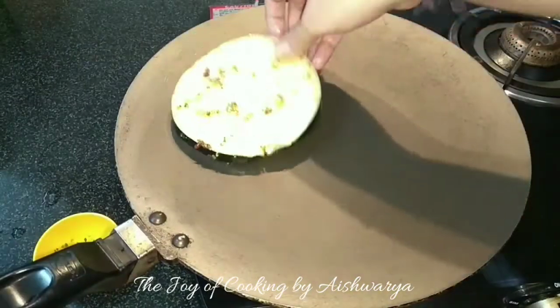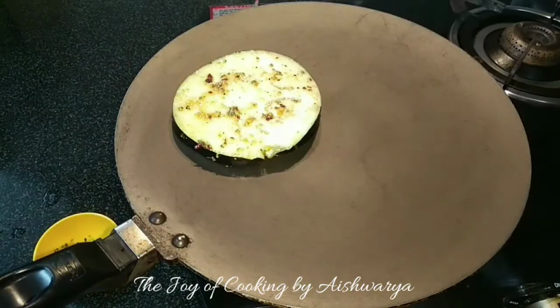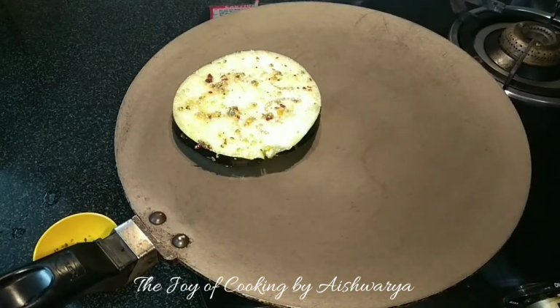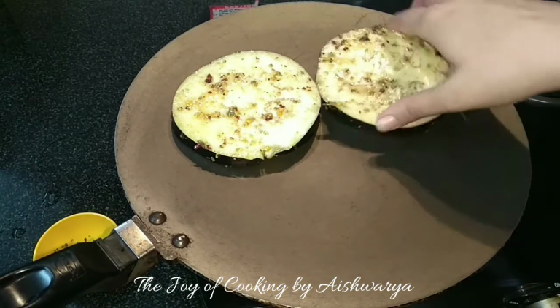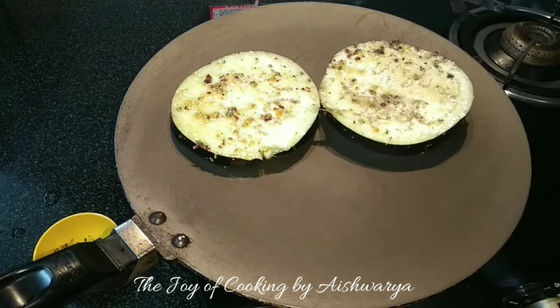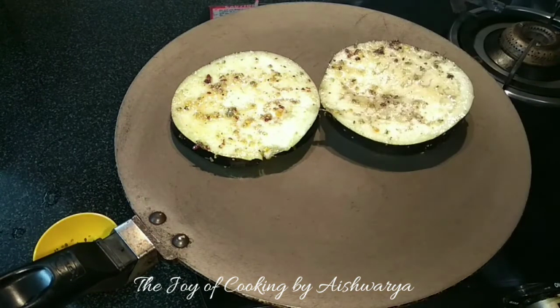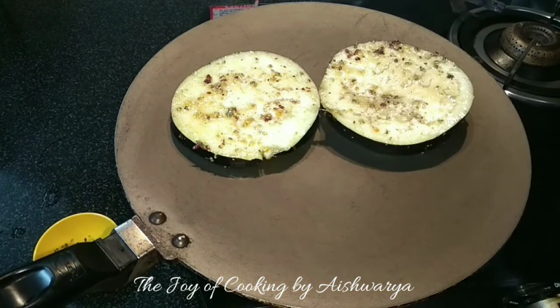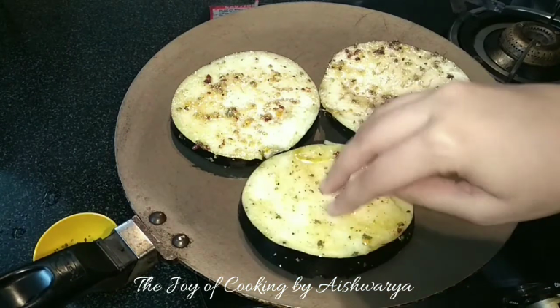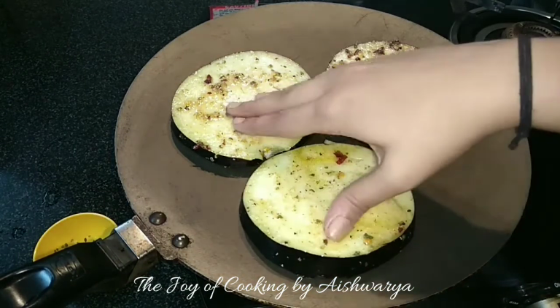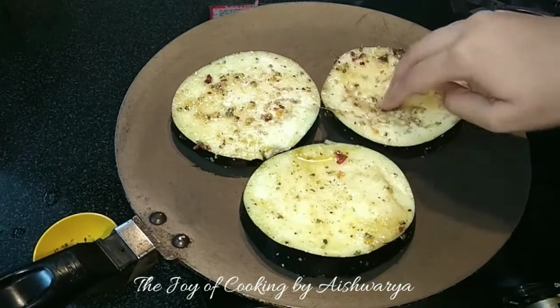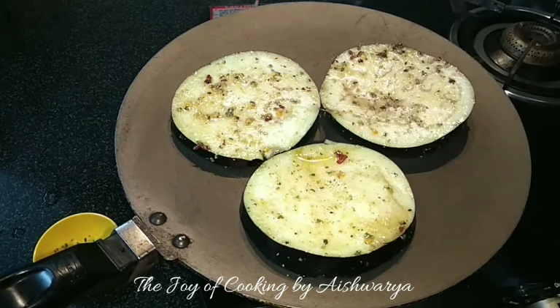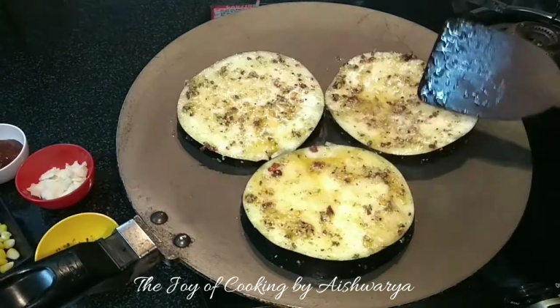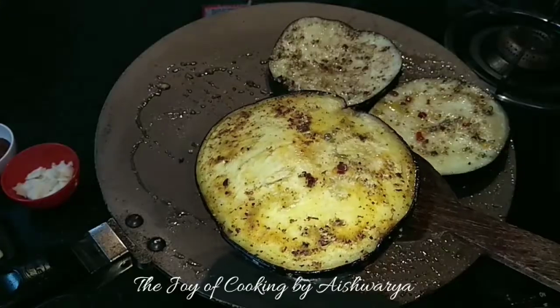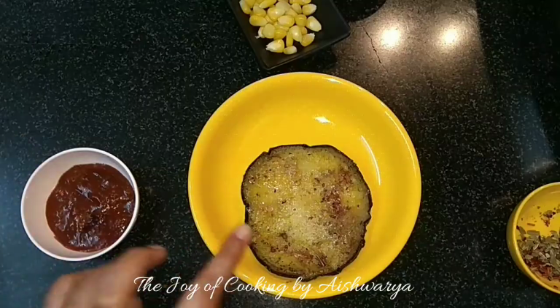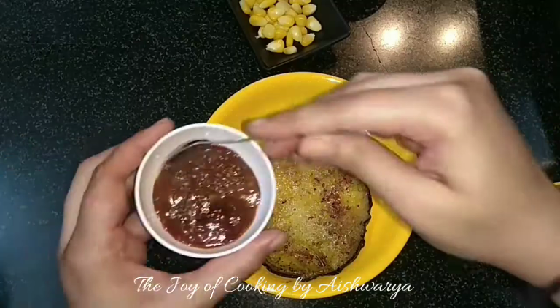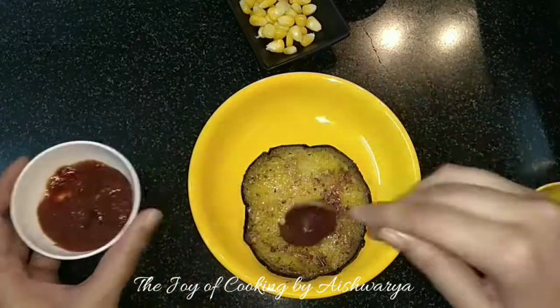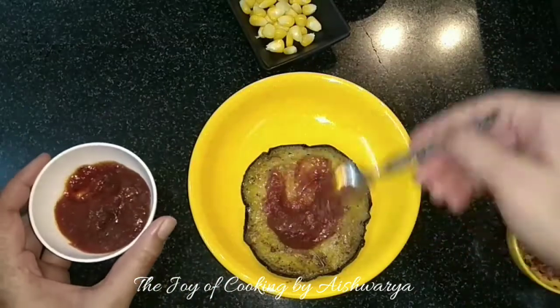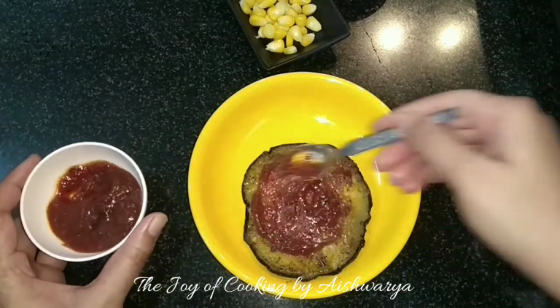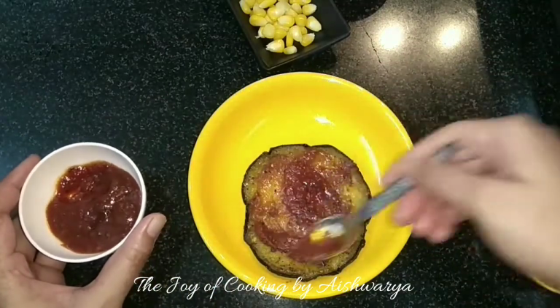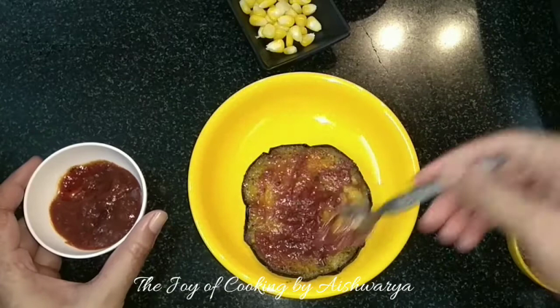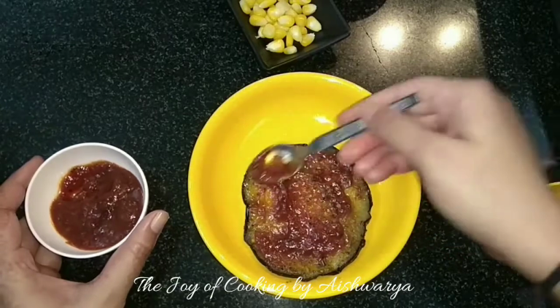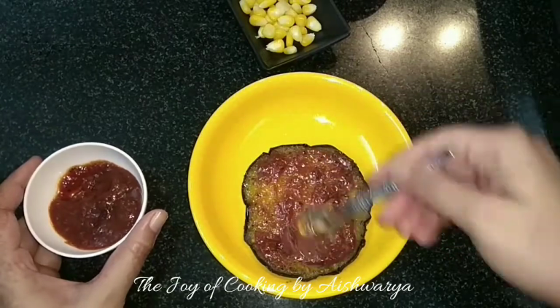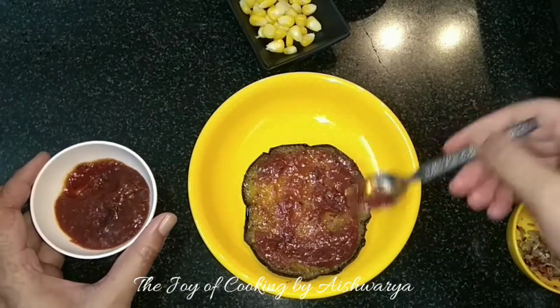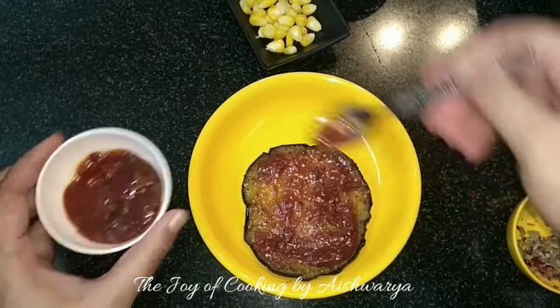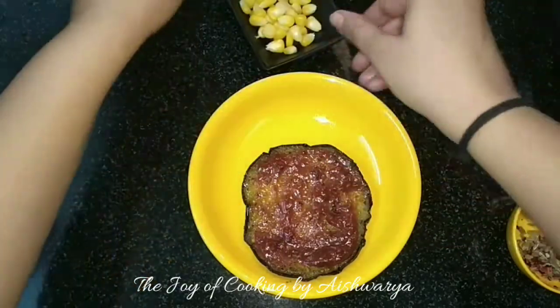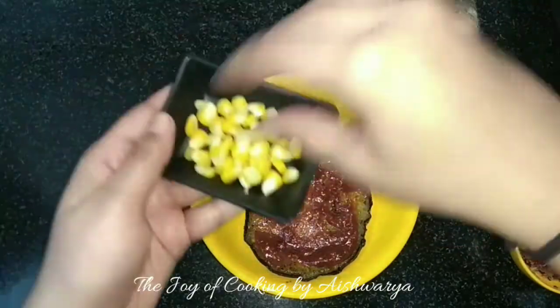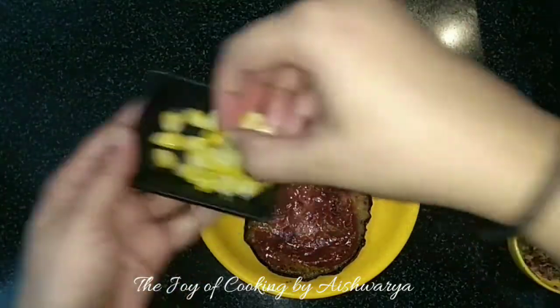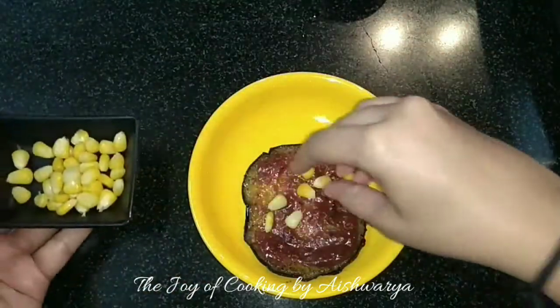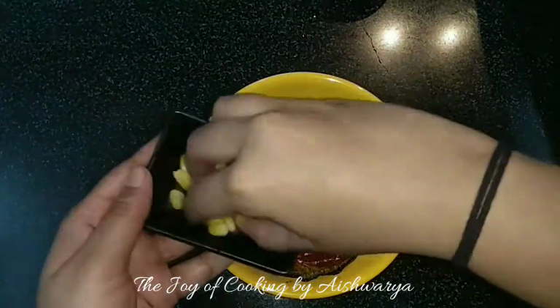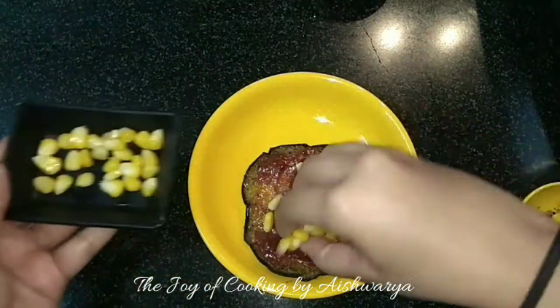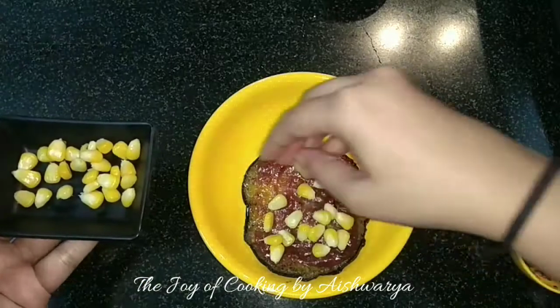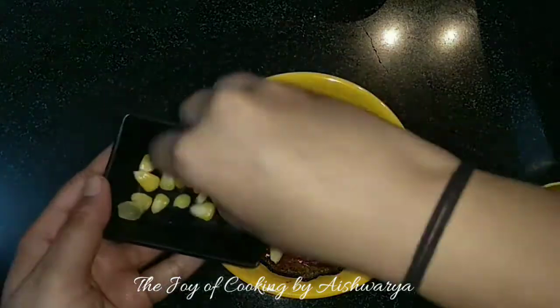And then we are going to grill them on a hot tawa on one side. Once they become nice golden brown in colour, we are going to remove them and then apply the pizza sauce onto the grilled part, and then put the boiled sweet corn.